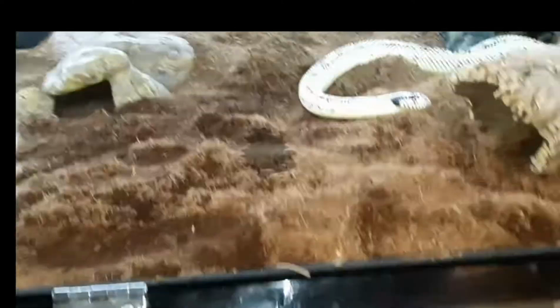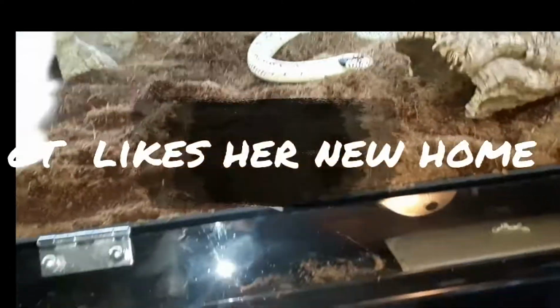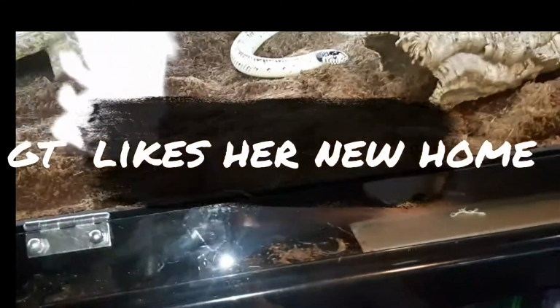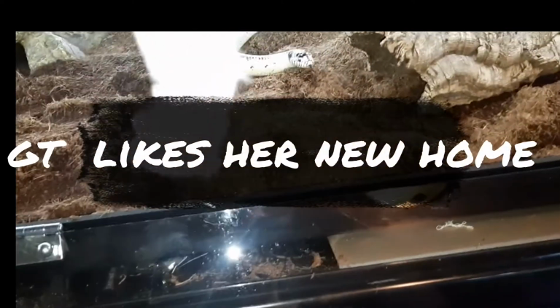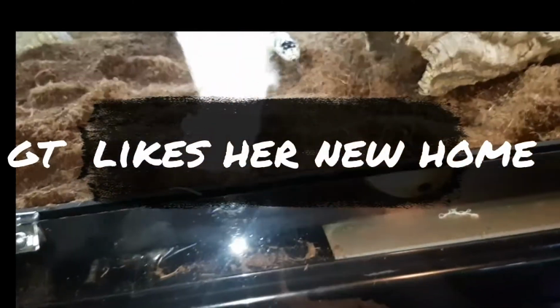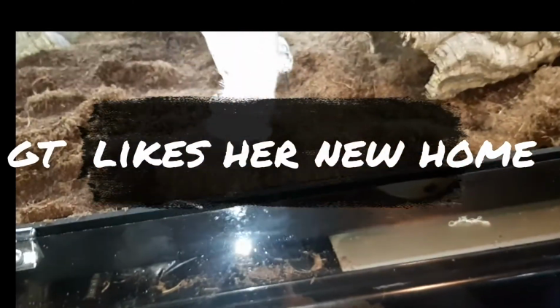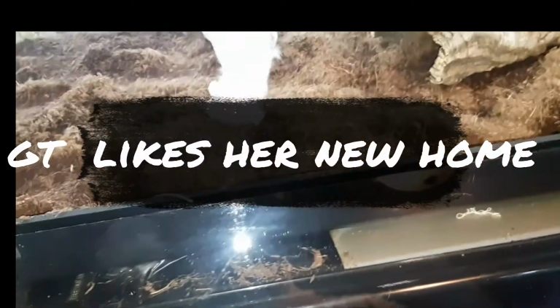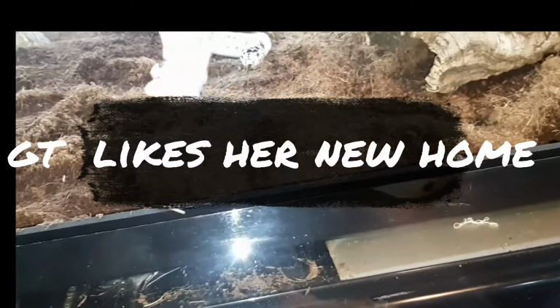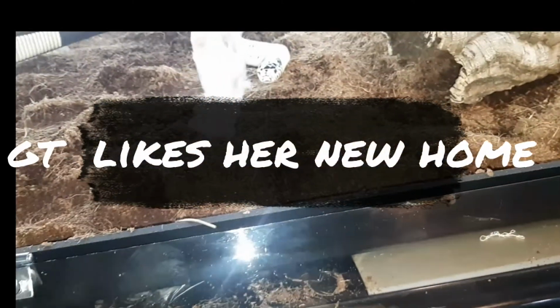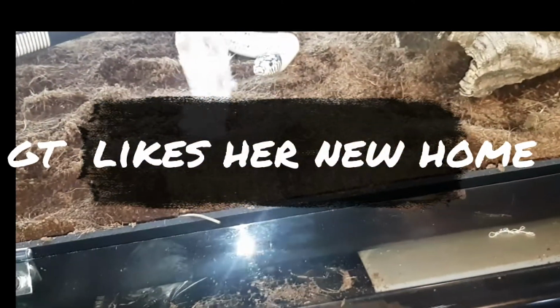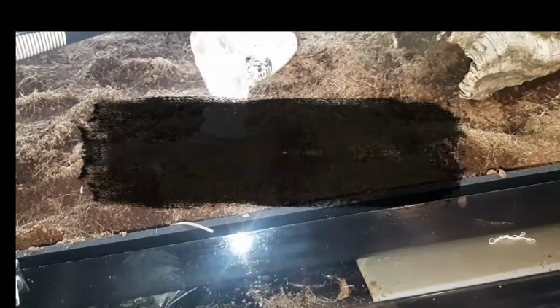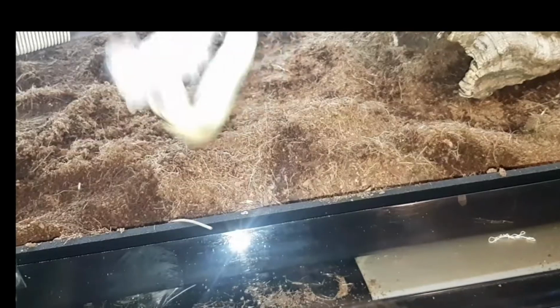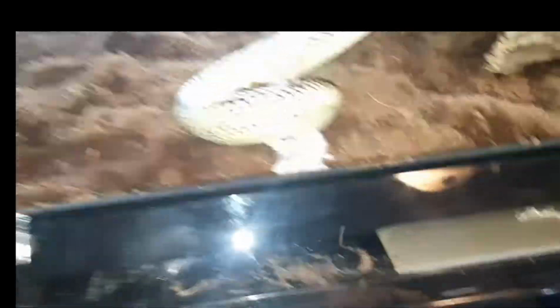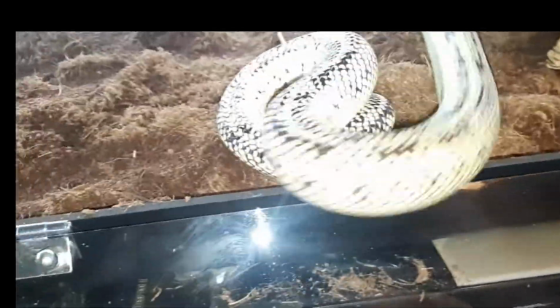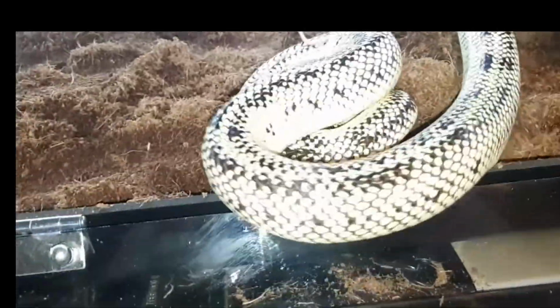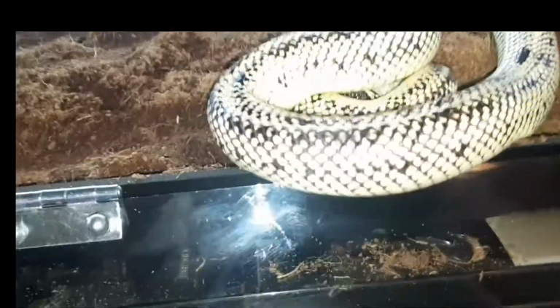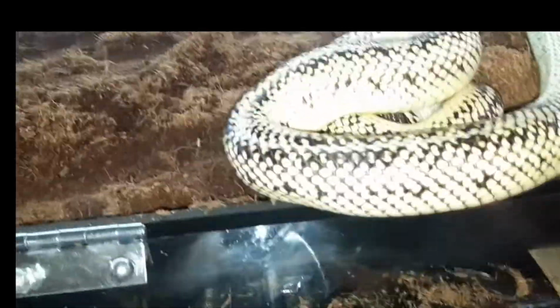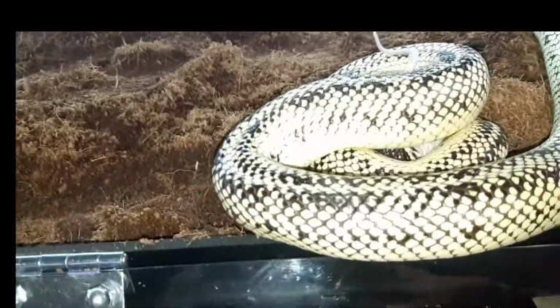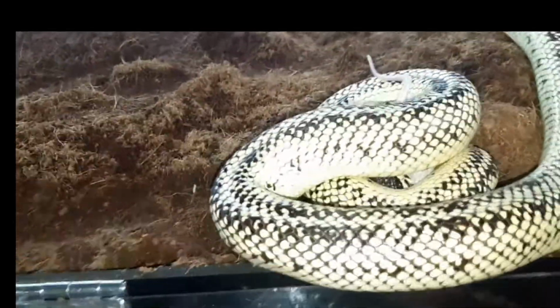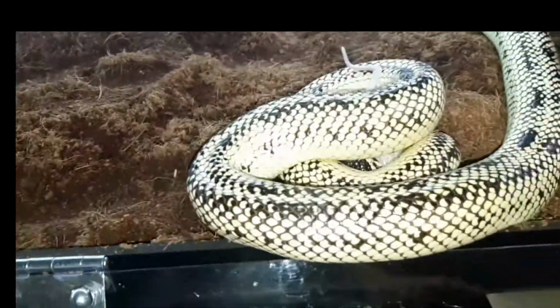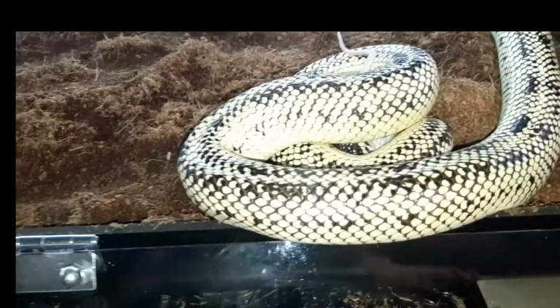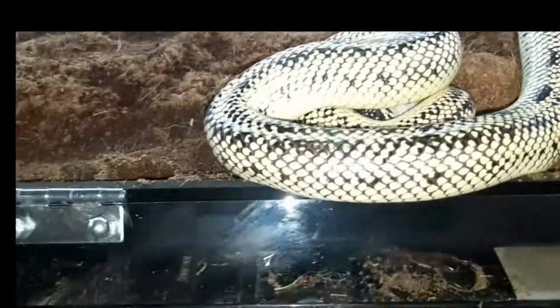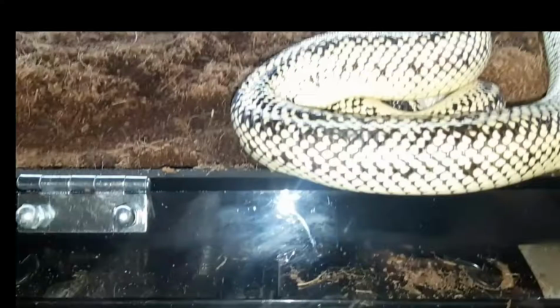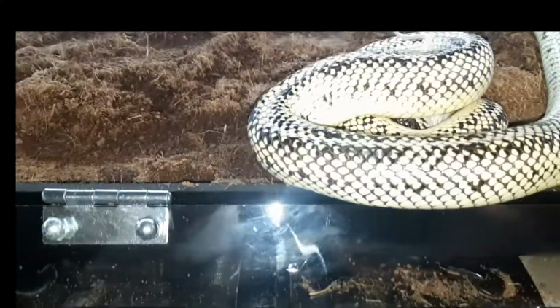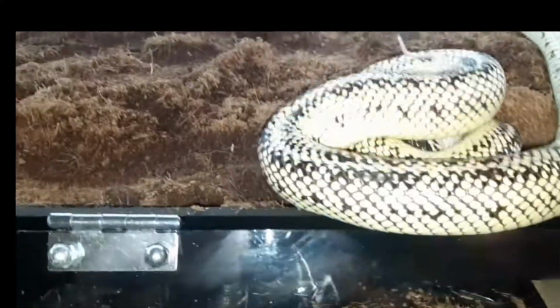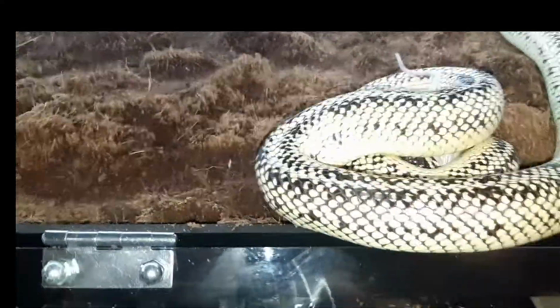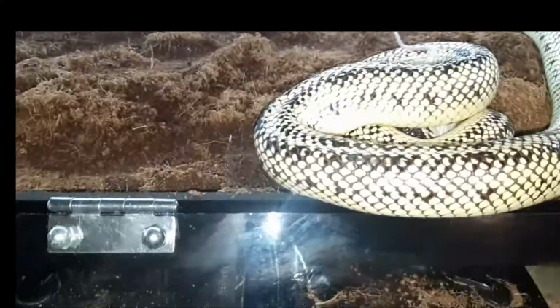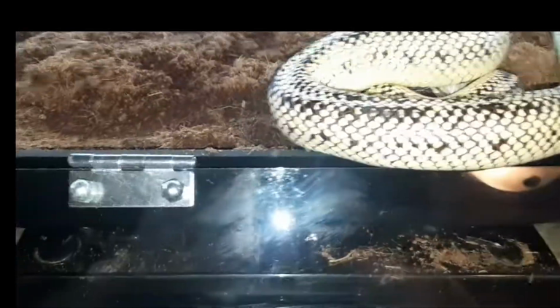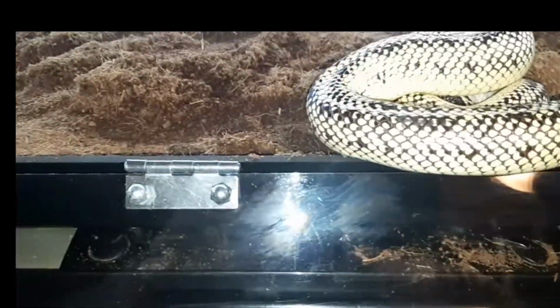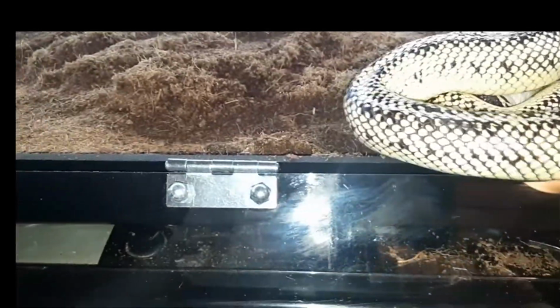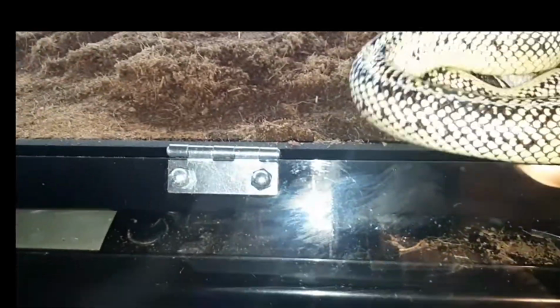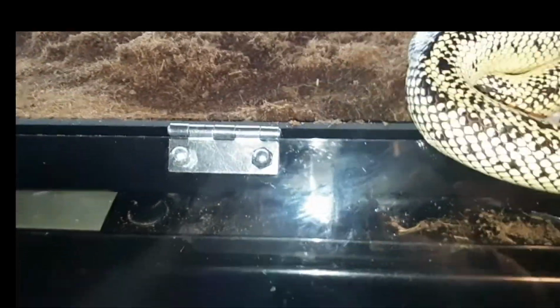Let's see how GT's like in her new enclosure and see what her feeding response is. I'd say she's comfortable — good grab GT, yeah I'd say she's comfortable.